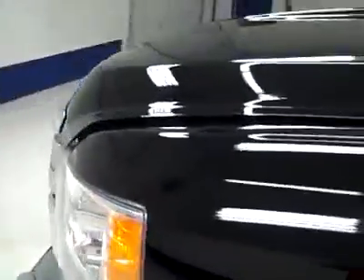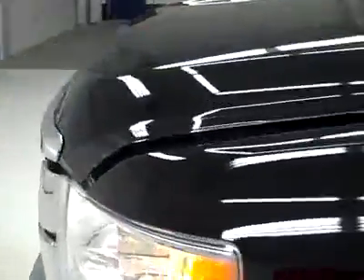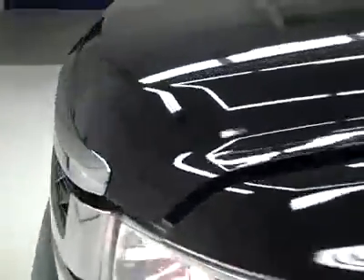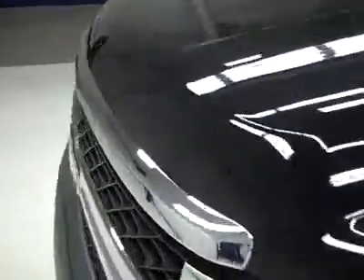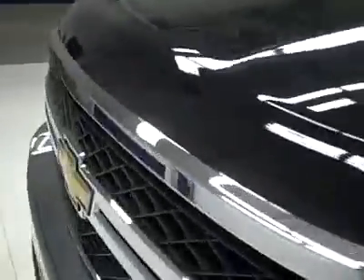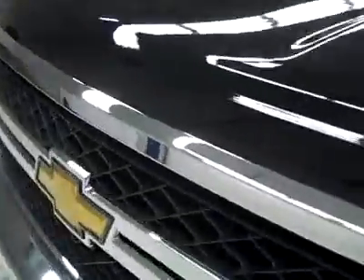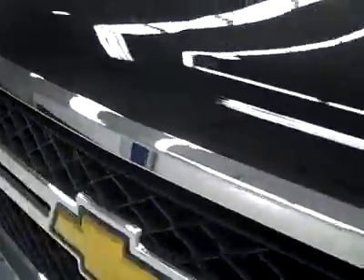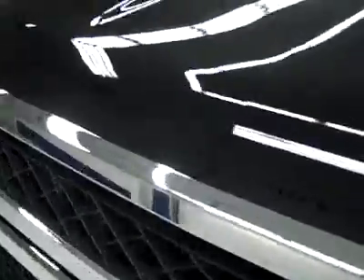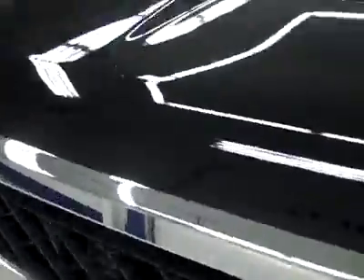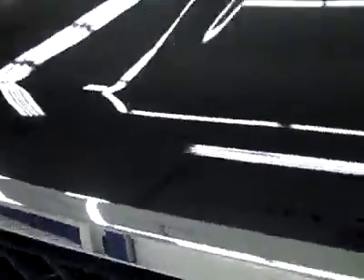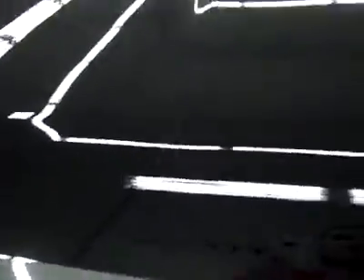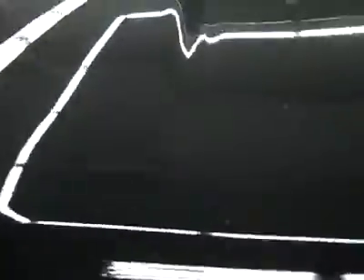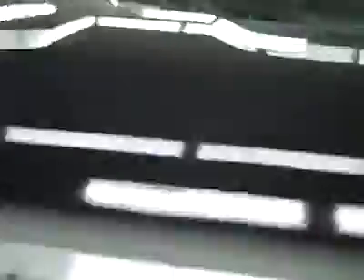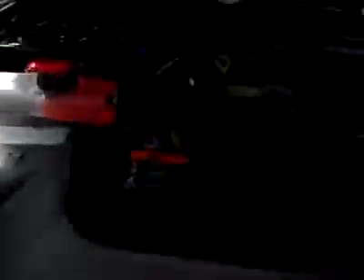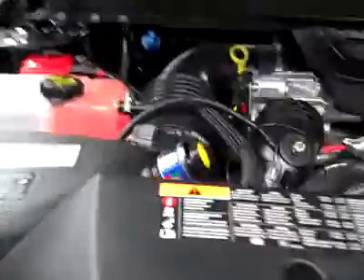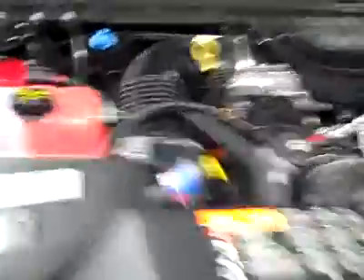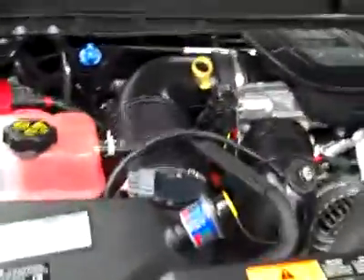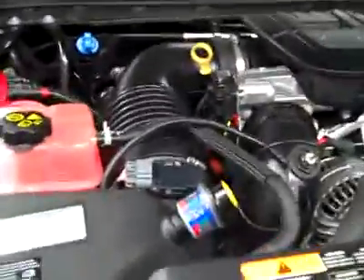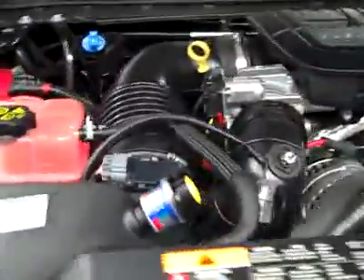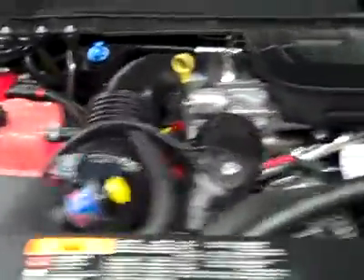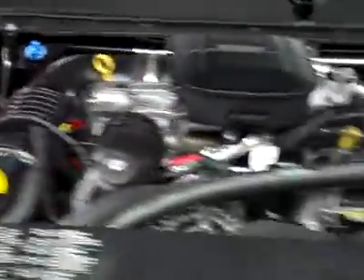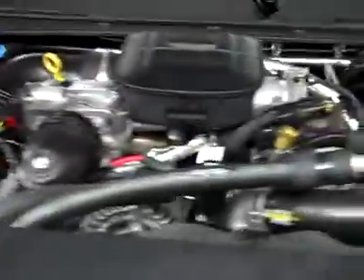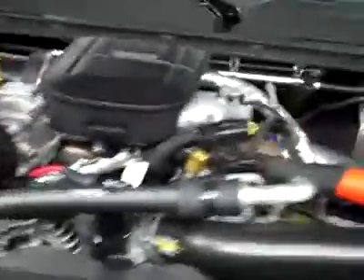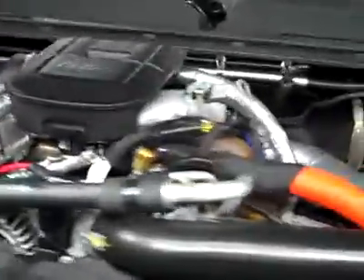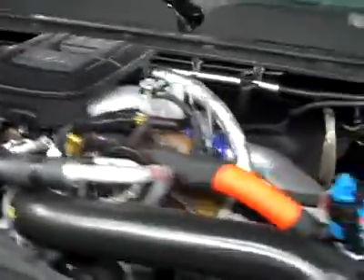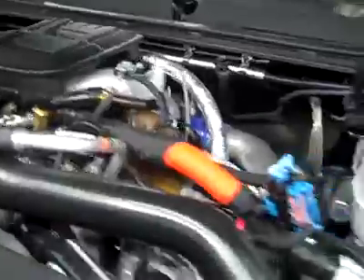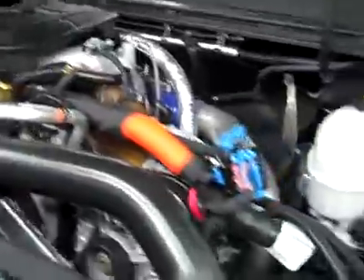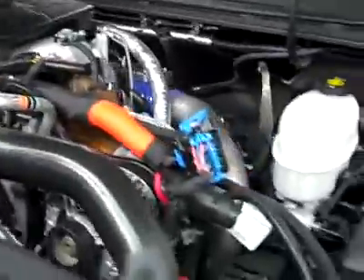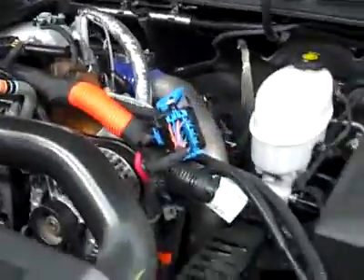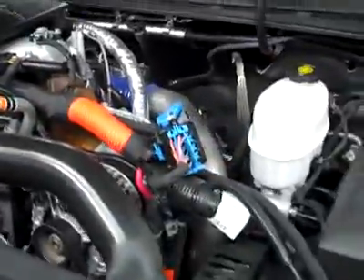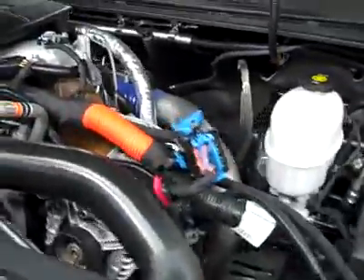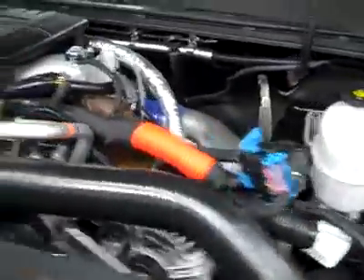They may or may not be heated — check the ad to see for sure. Under the hood, very clean, and it's running nice and smoothly.